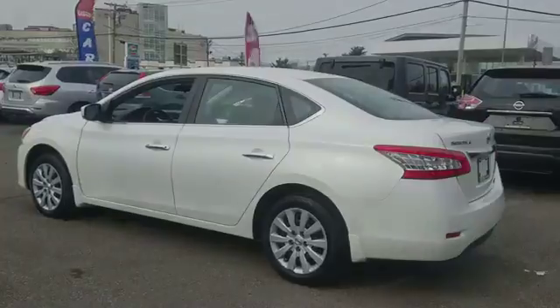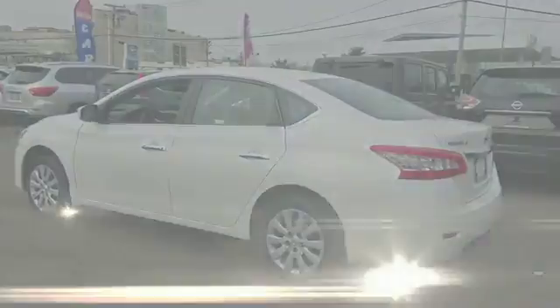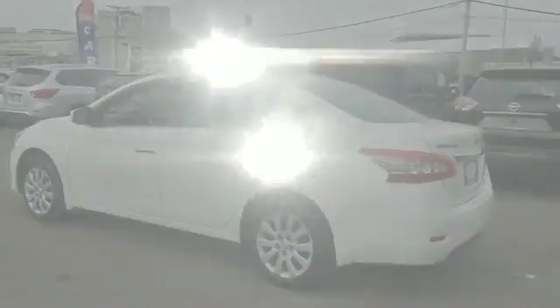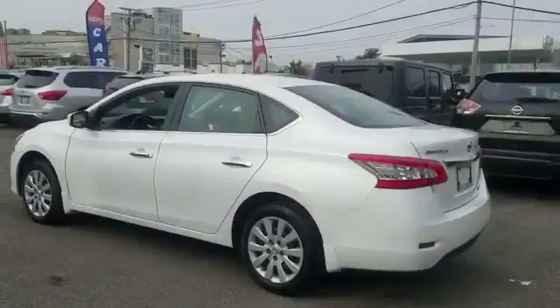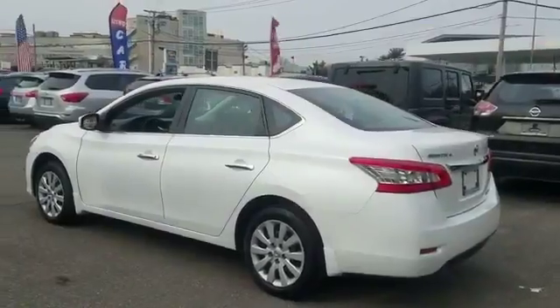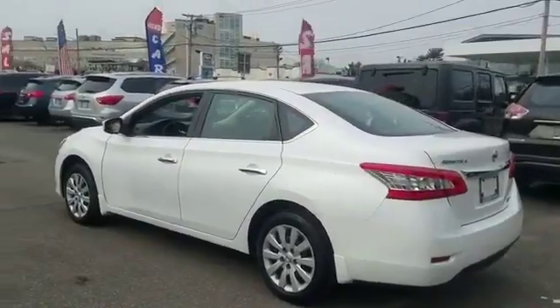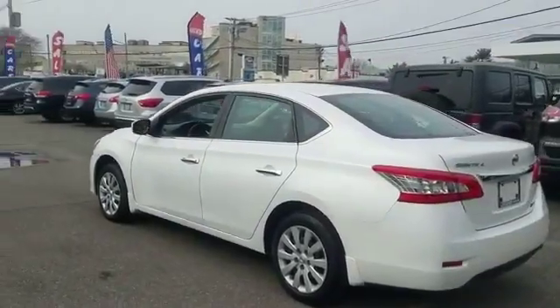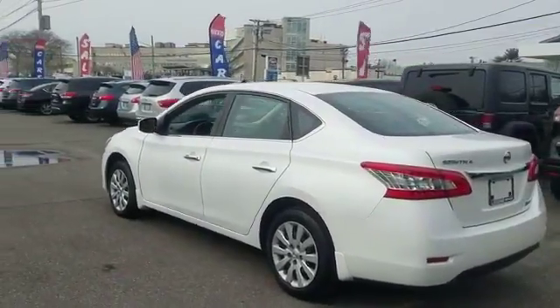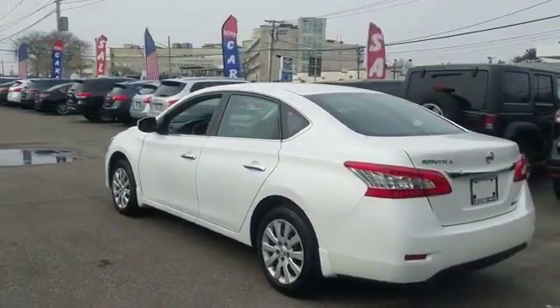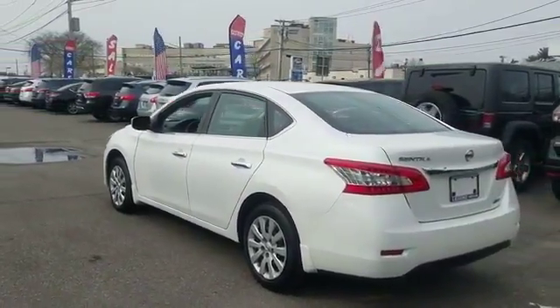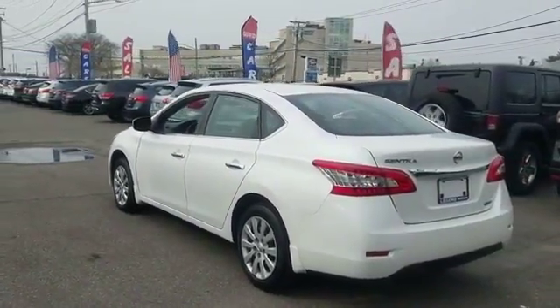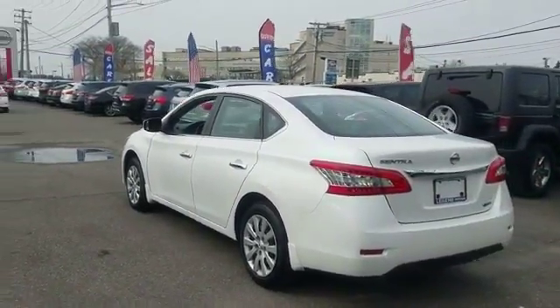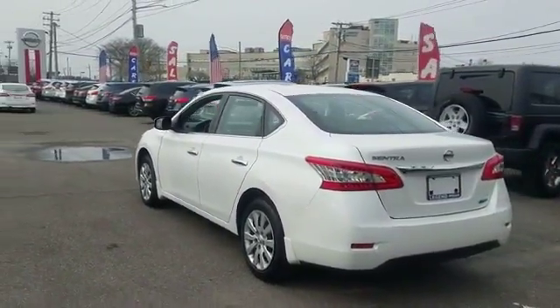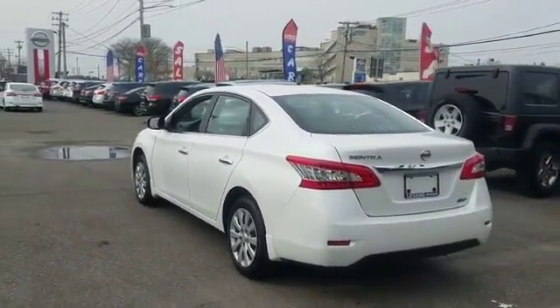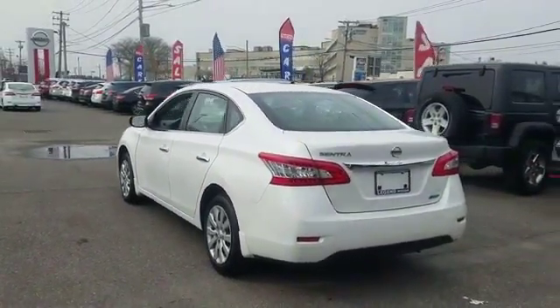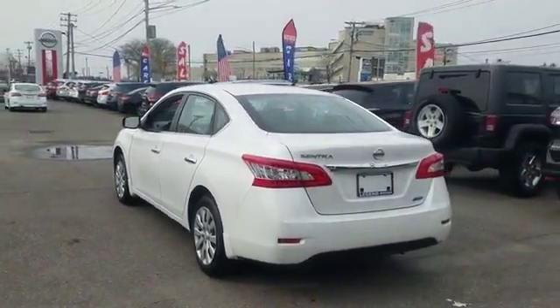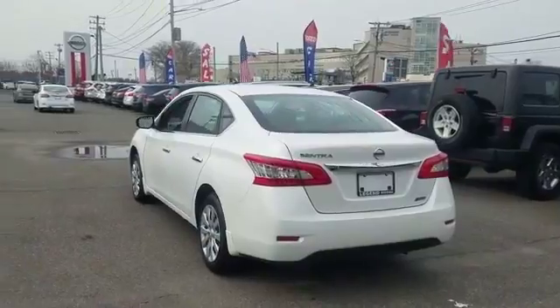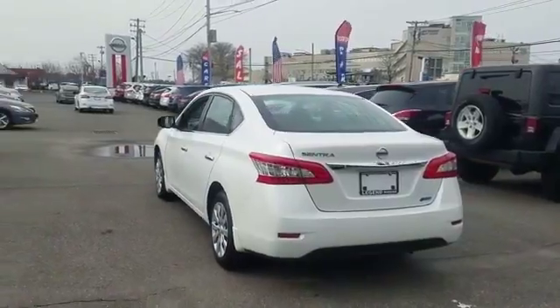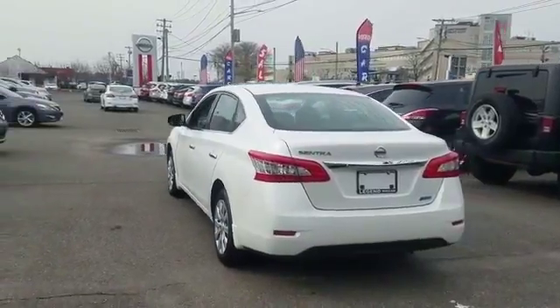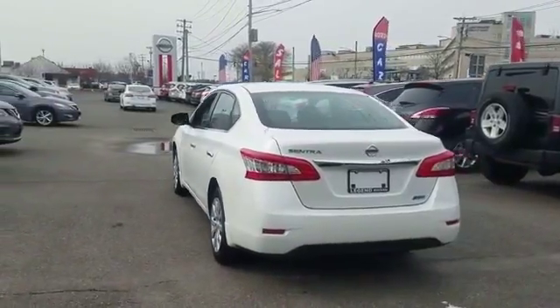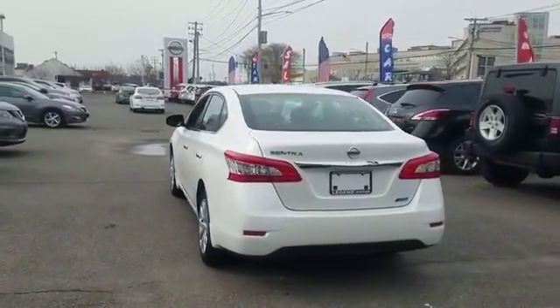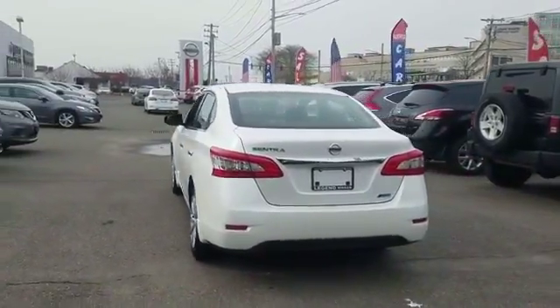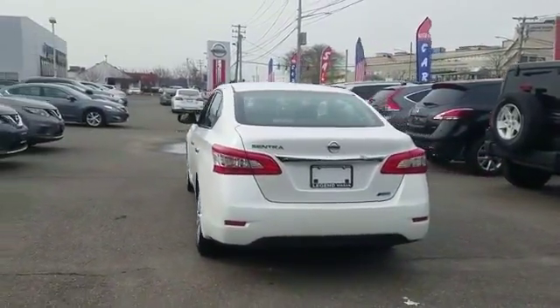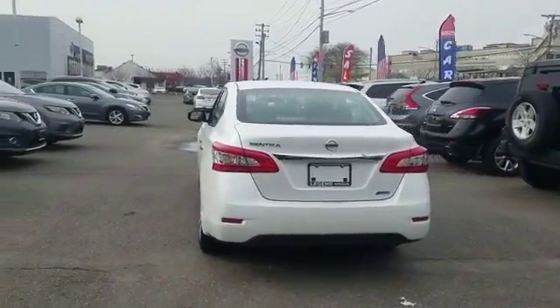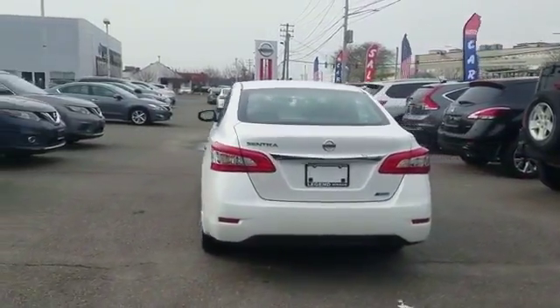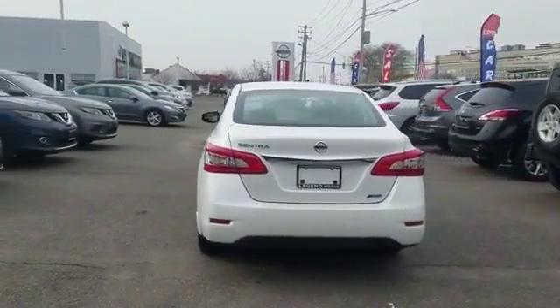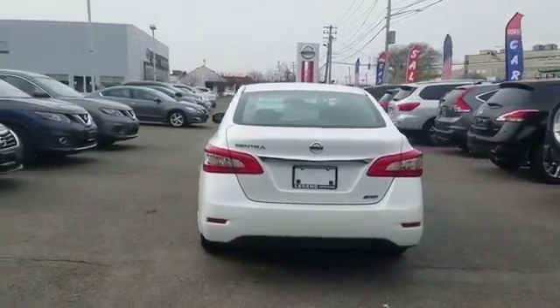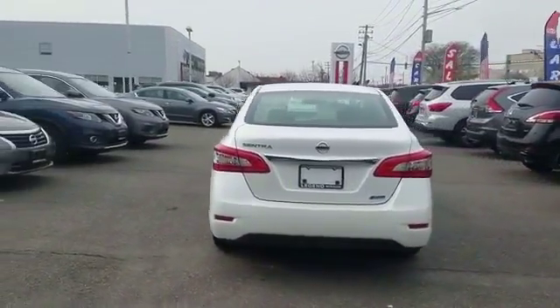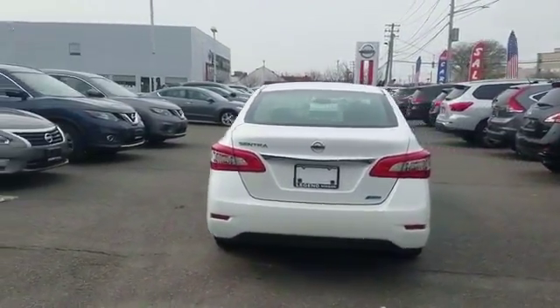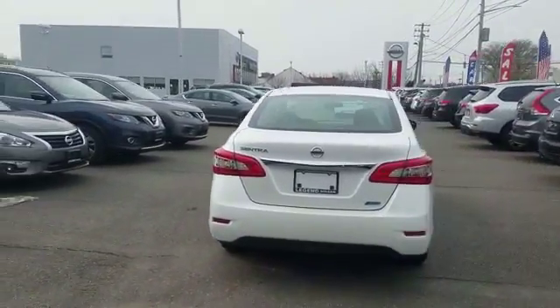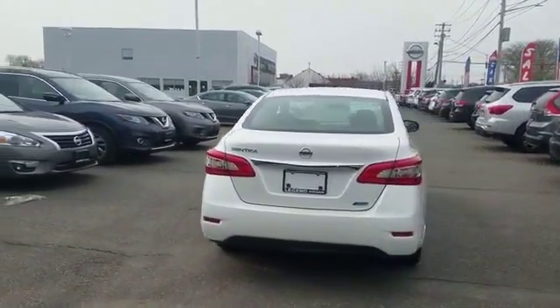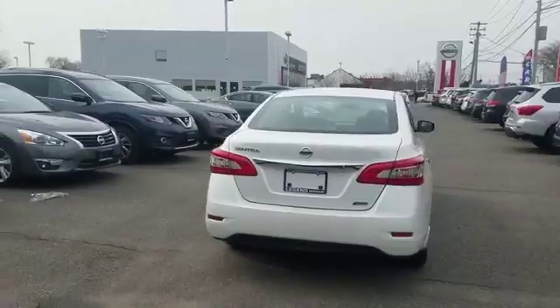2014 Nissan Sentra with less than 29,000 miles on the odometer — this sedan combines safety and comfort with style and performance.